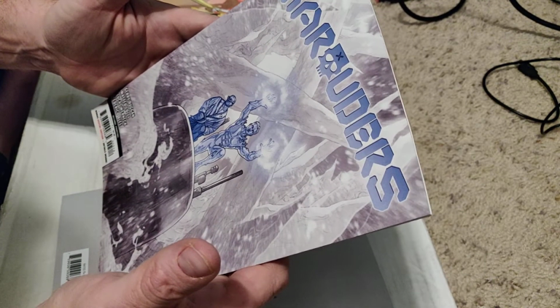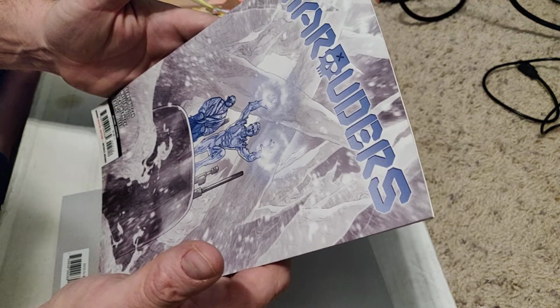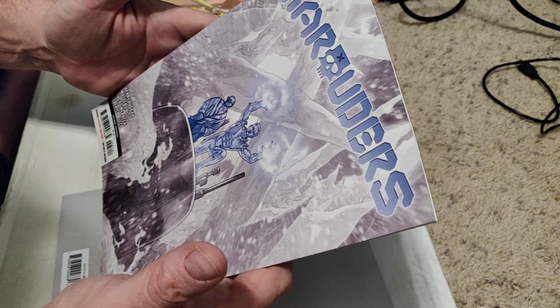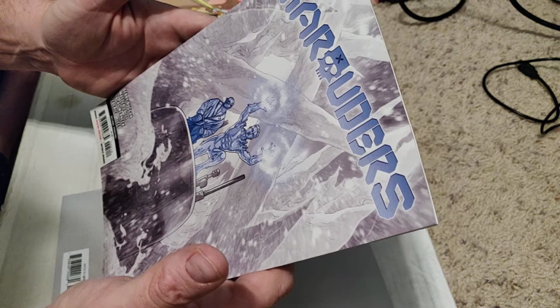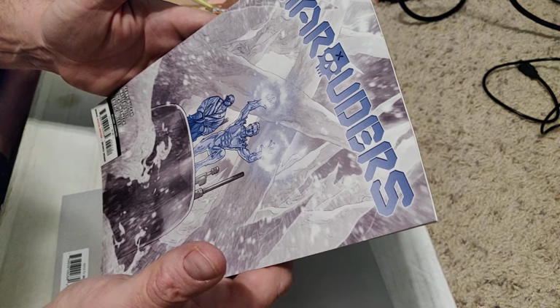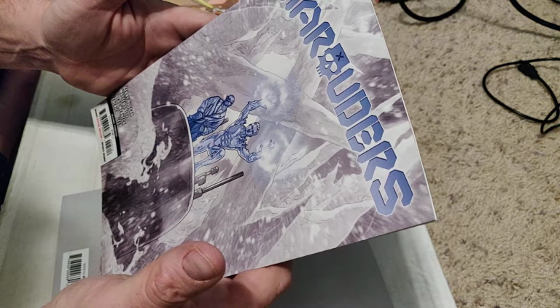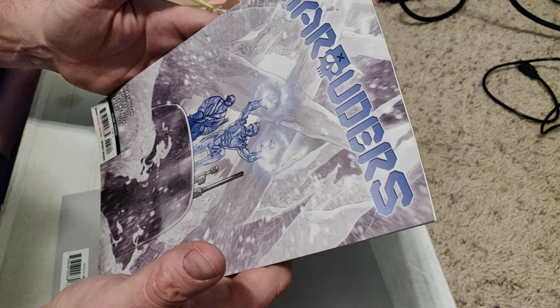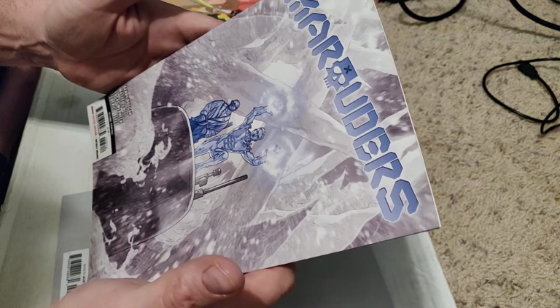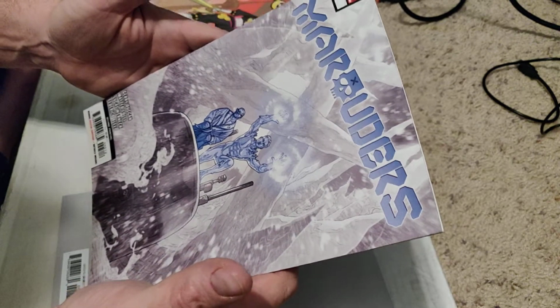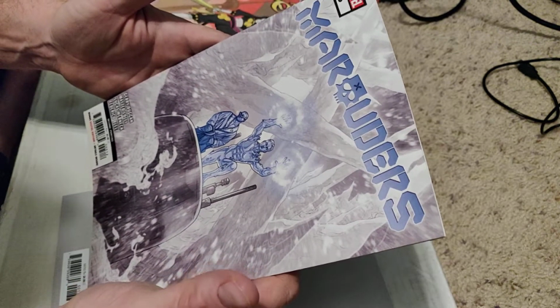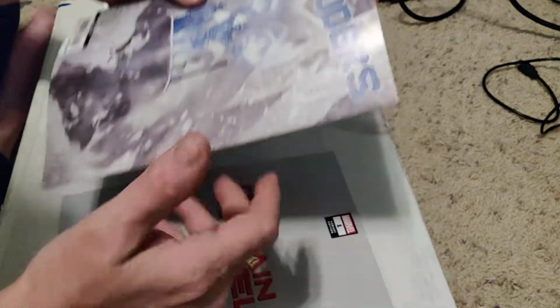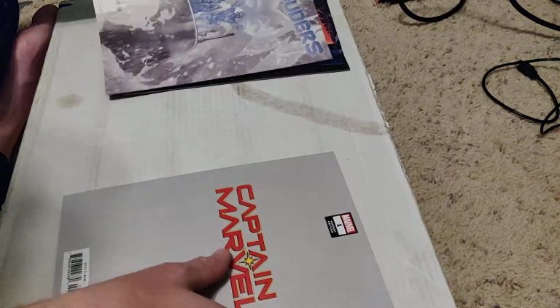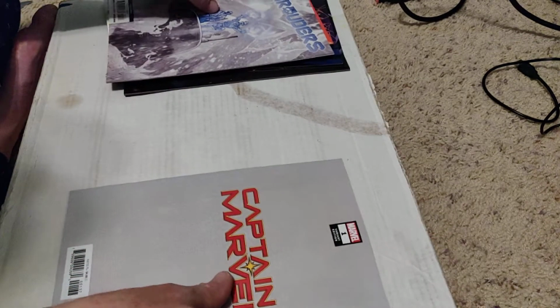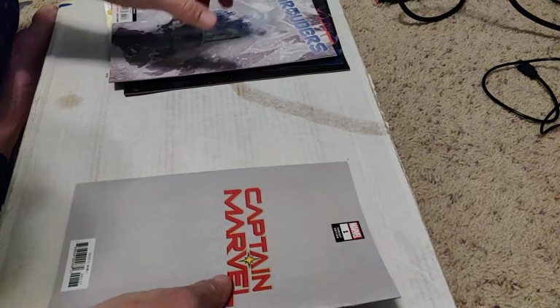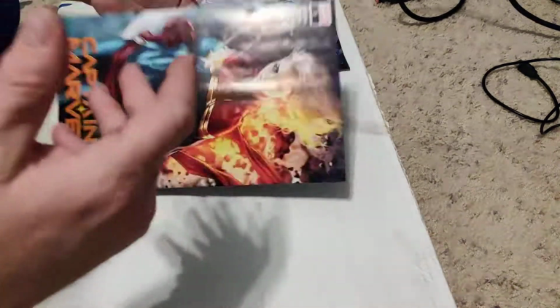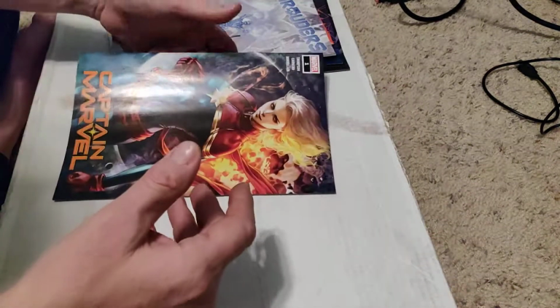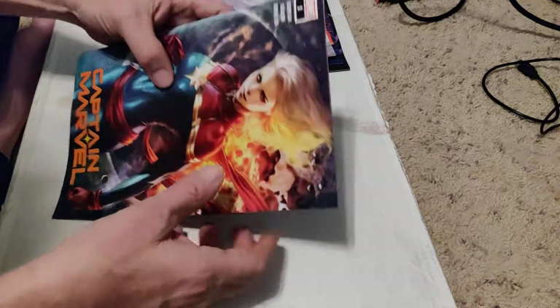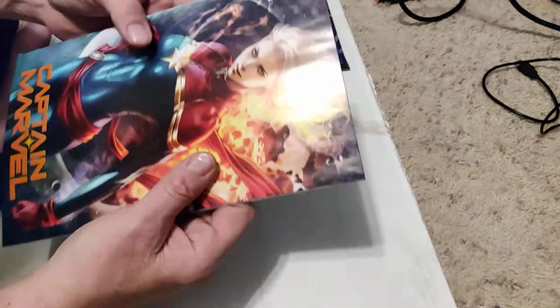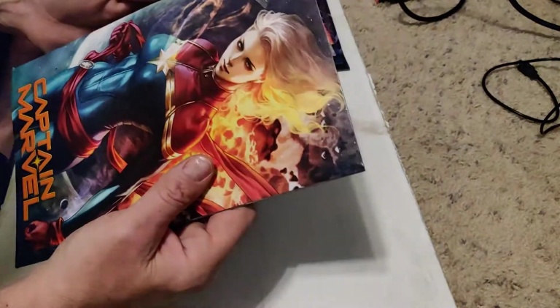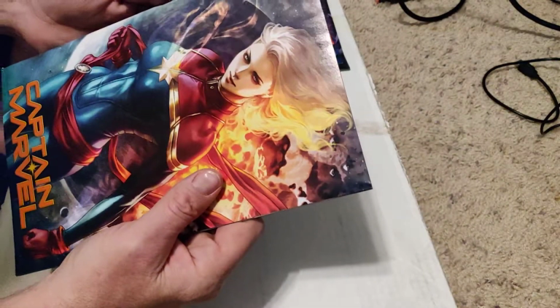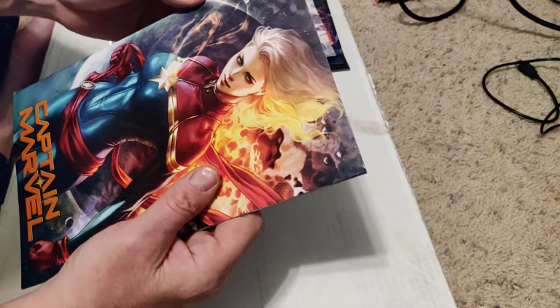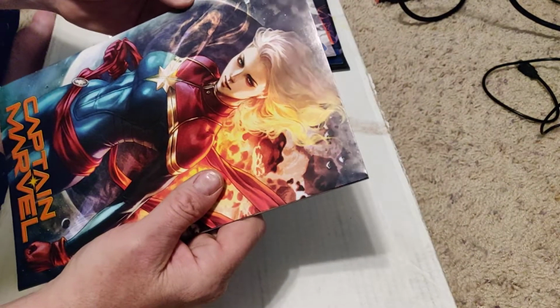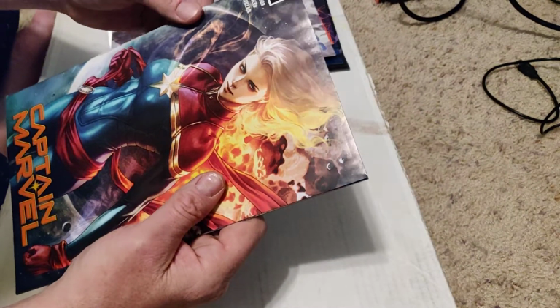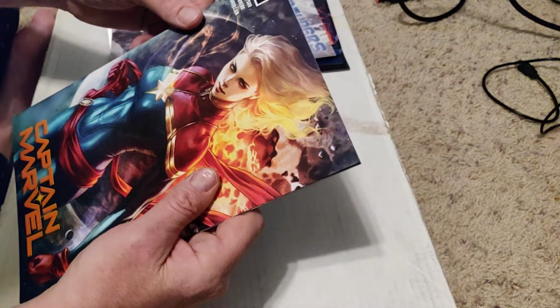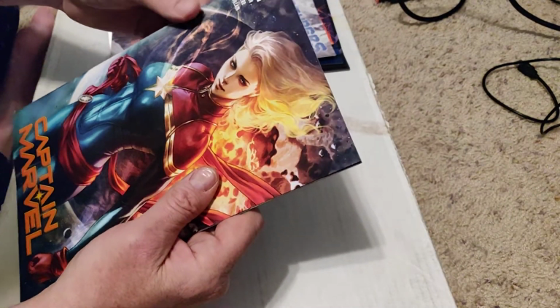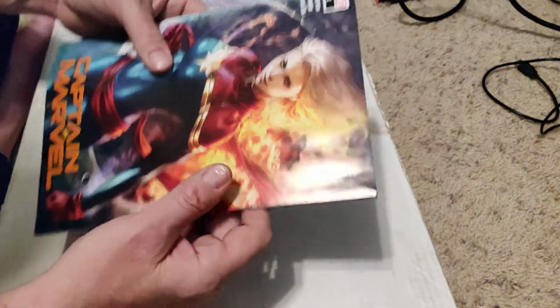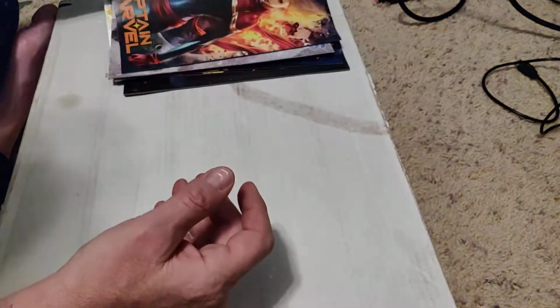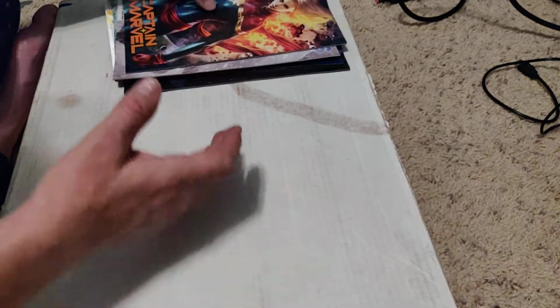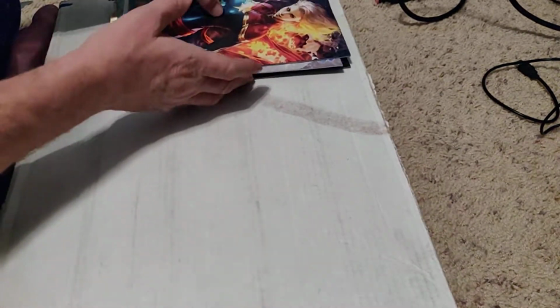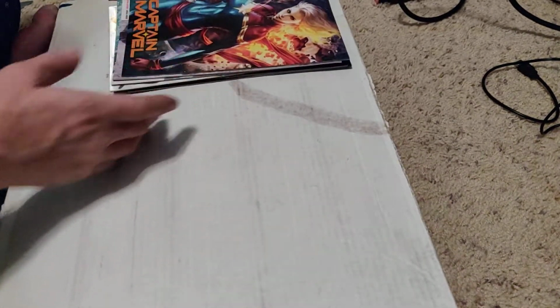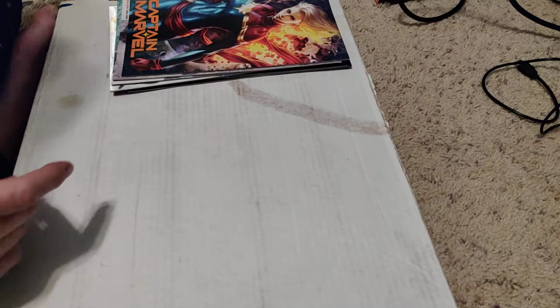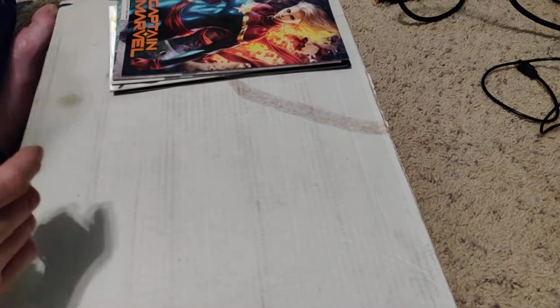Definitely Iceman on the cover — interesting. And of course our Captain Marvel. This one's in better shape, I hope. It's got one pressable, so I'll hold on to it for now; it was looking pretty good shape.